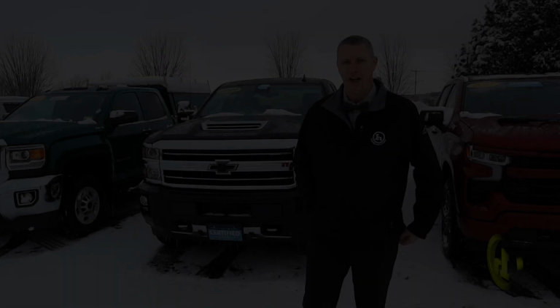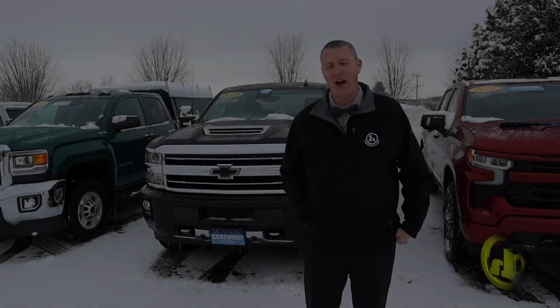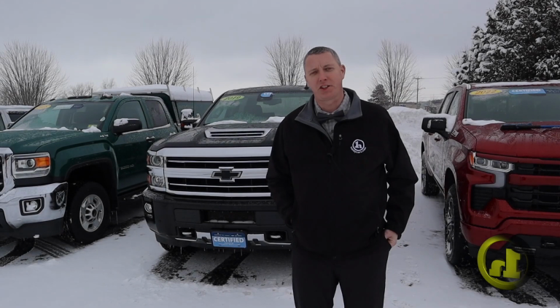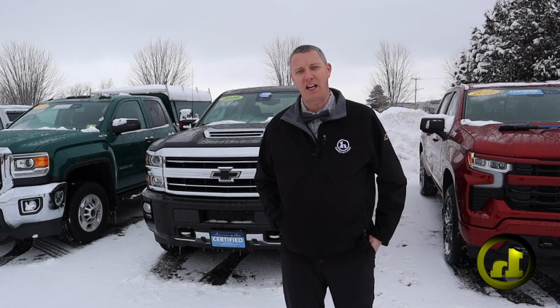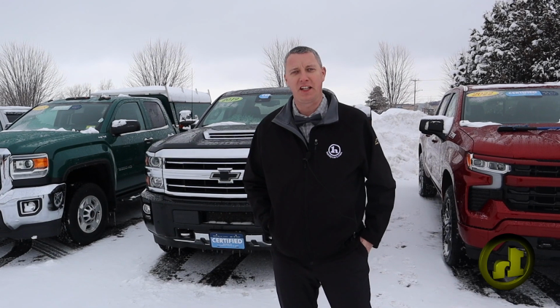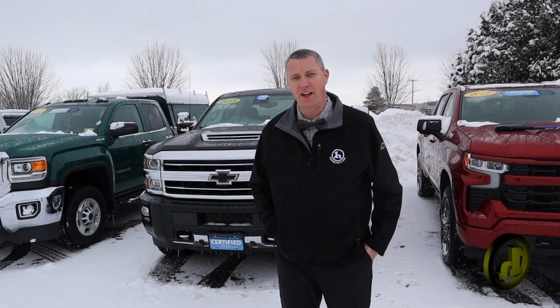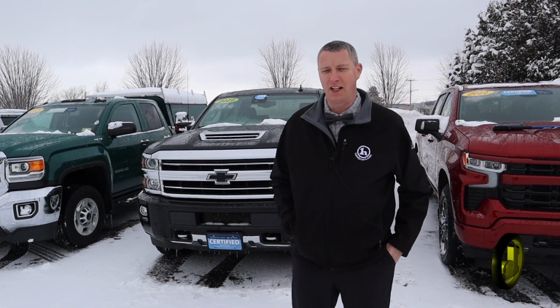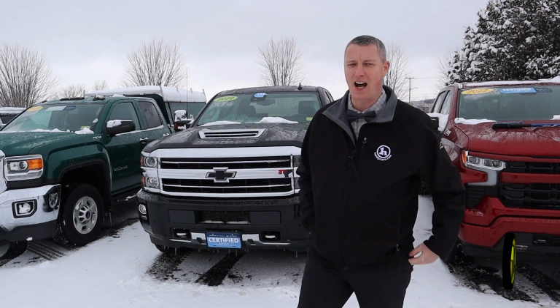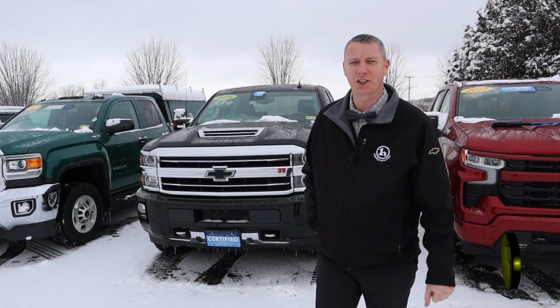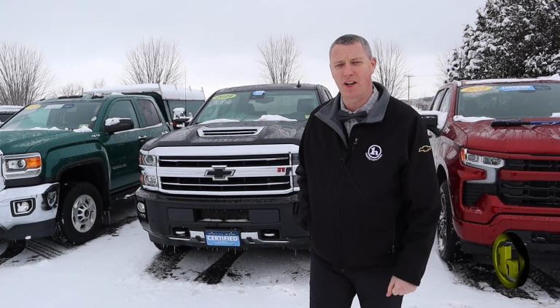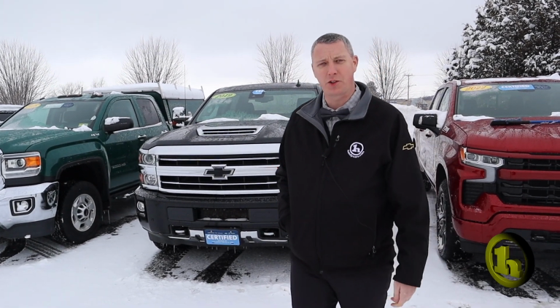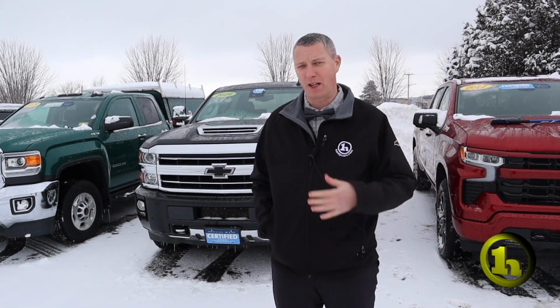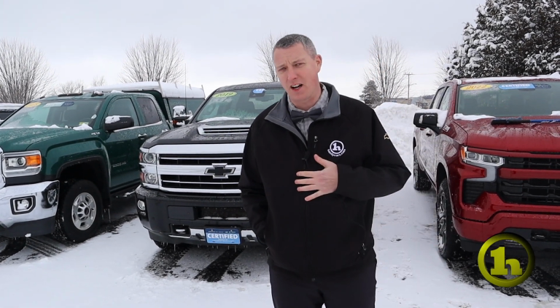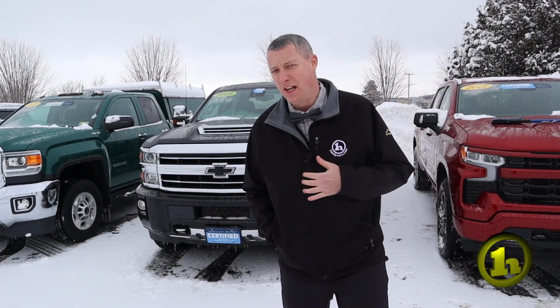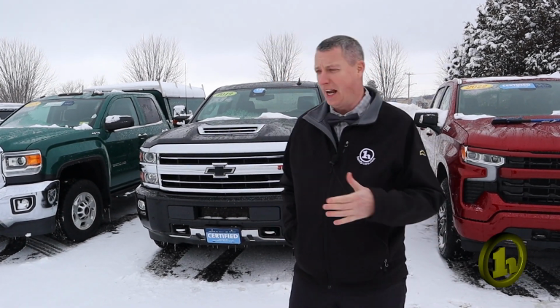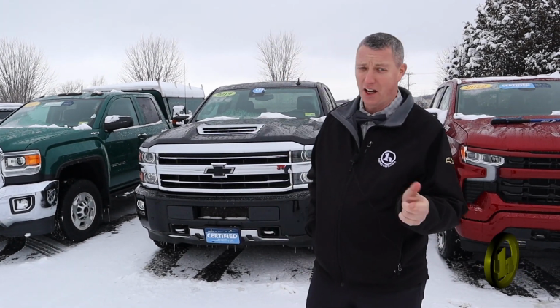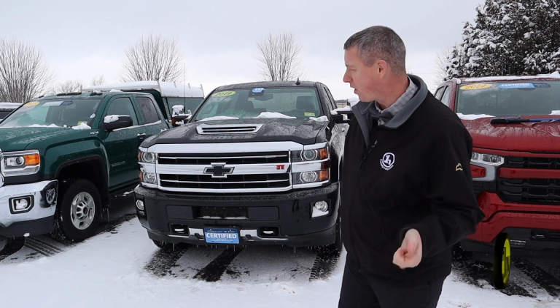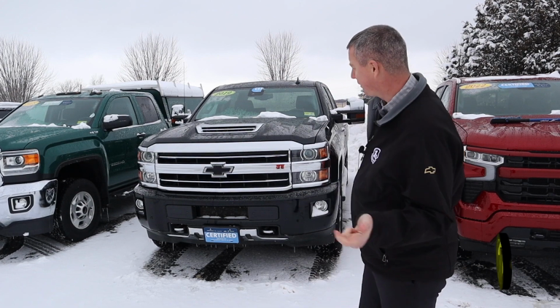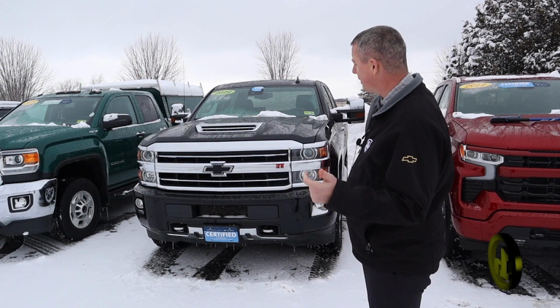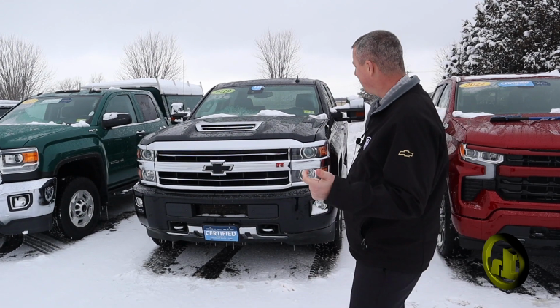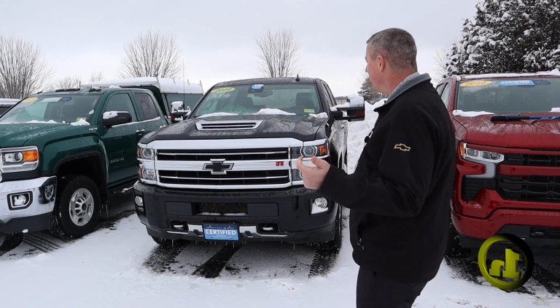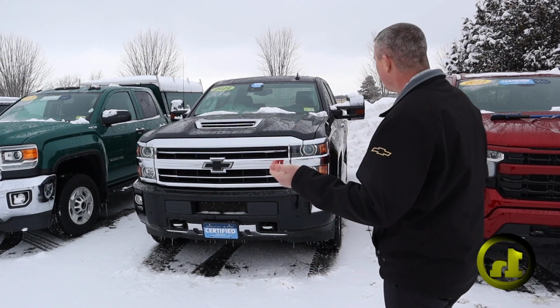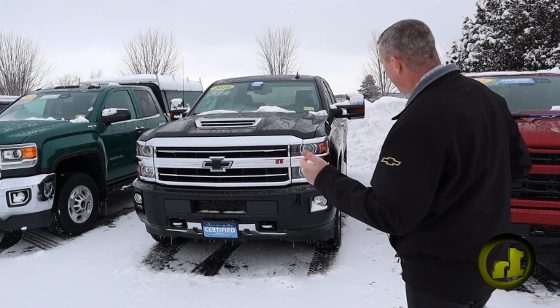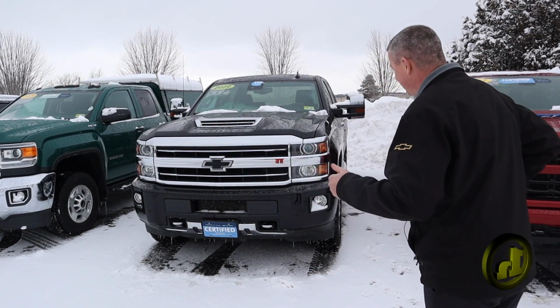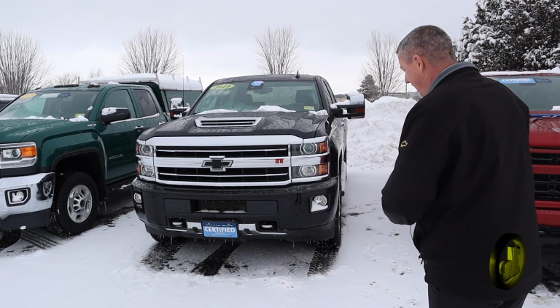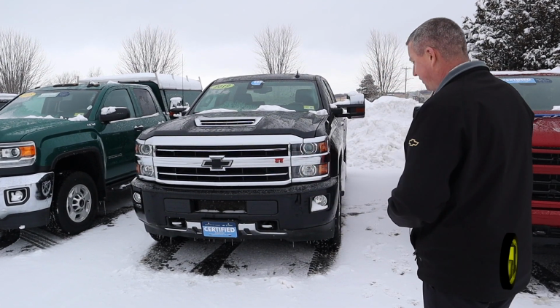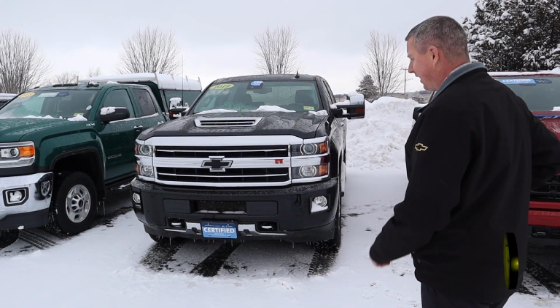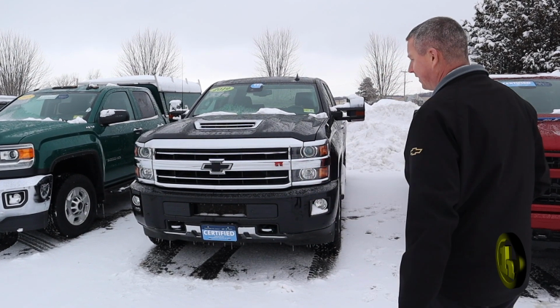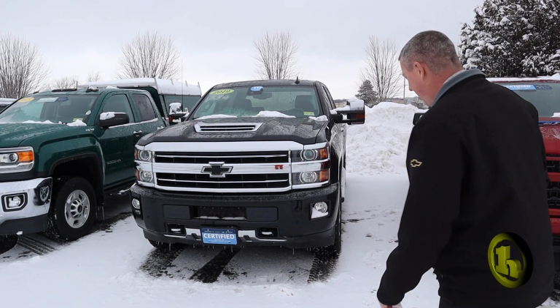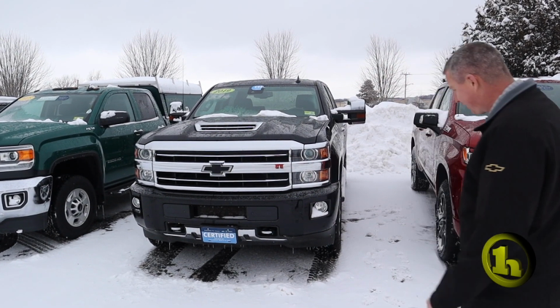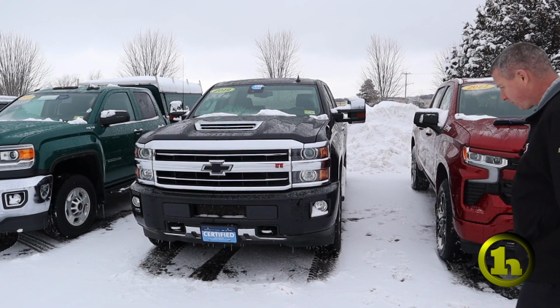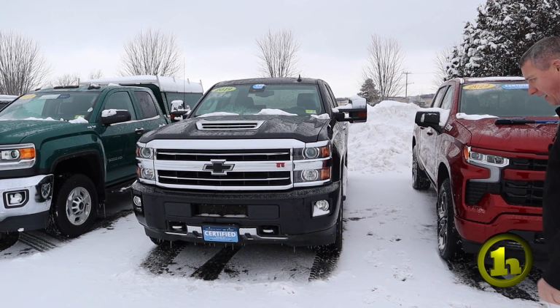Hey Travis, it's Randy here with HandyChevy. I just wanted to introduce myself and I also wanted to show you the 2019 Chevy High Country 2500.